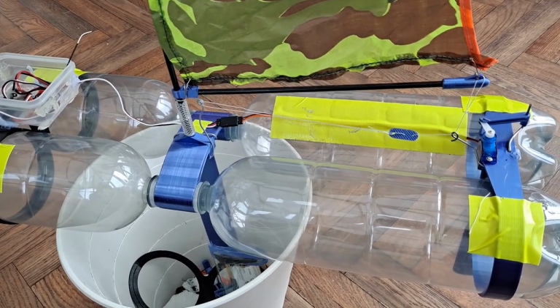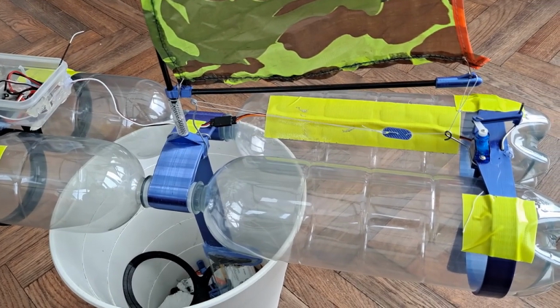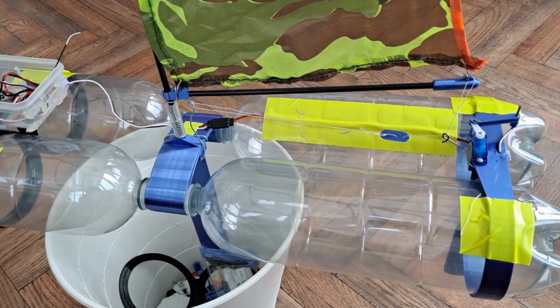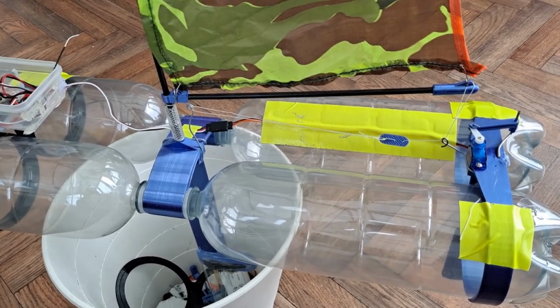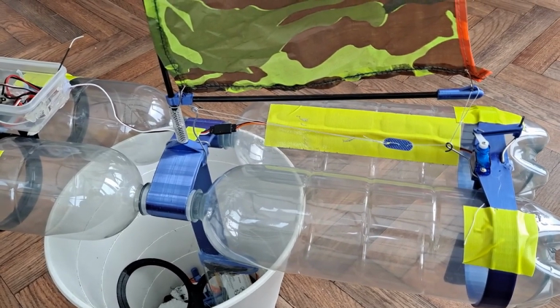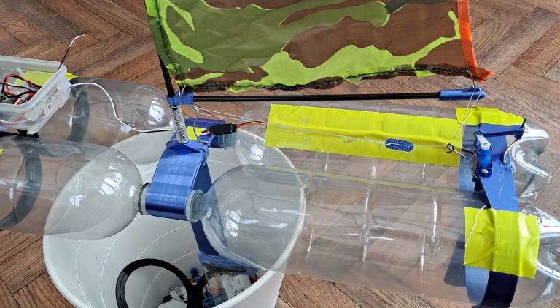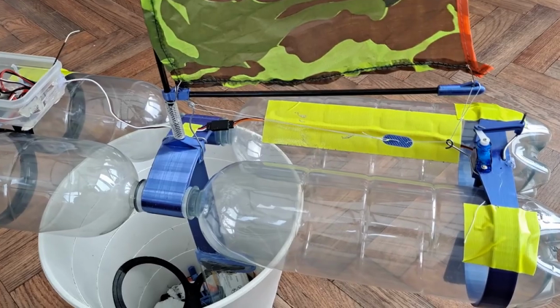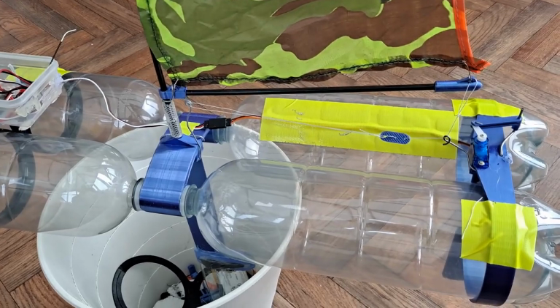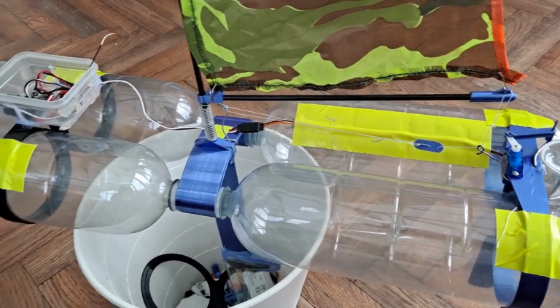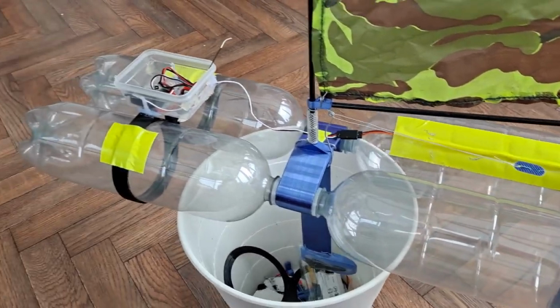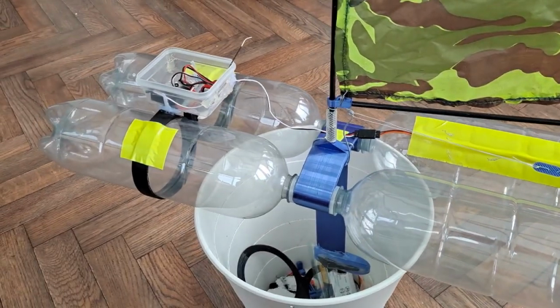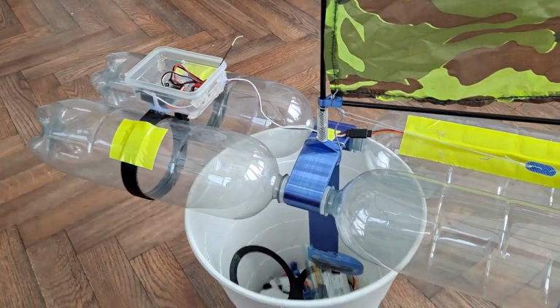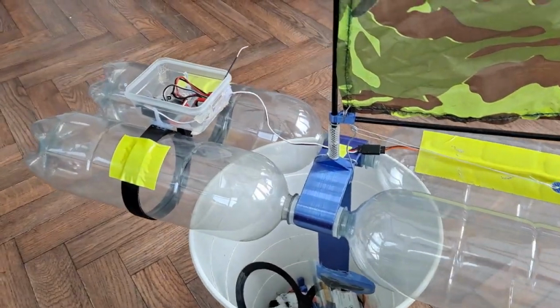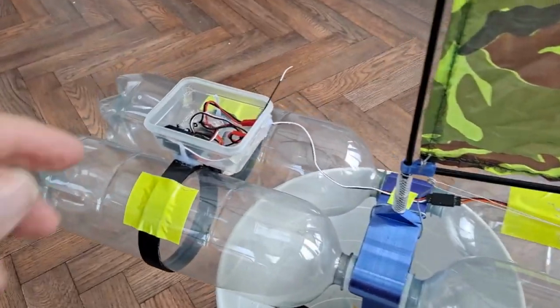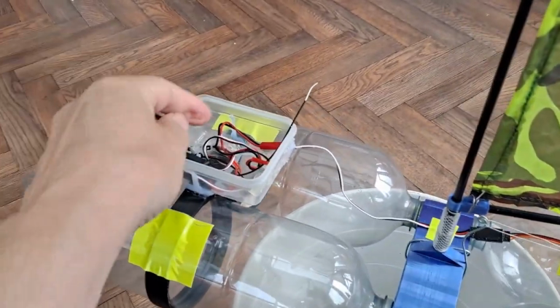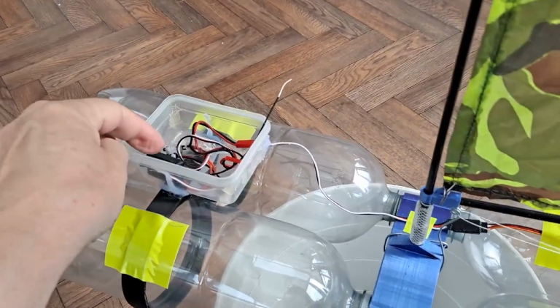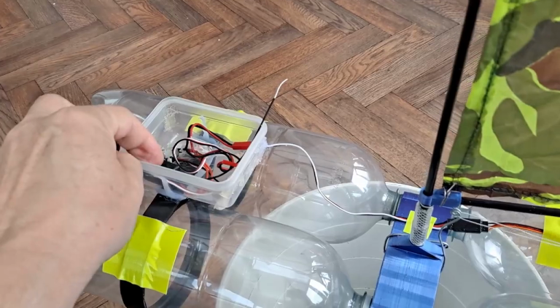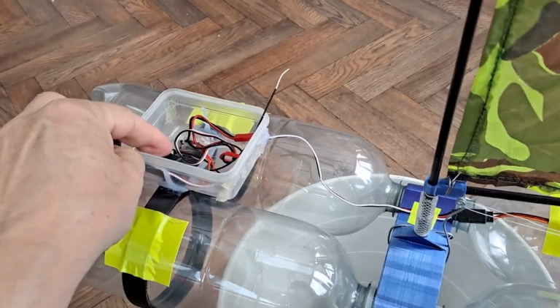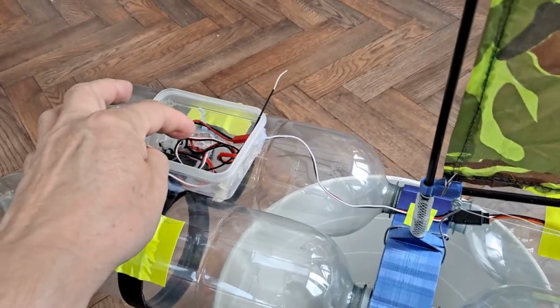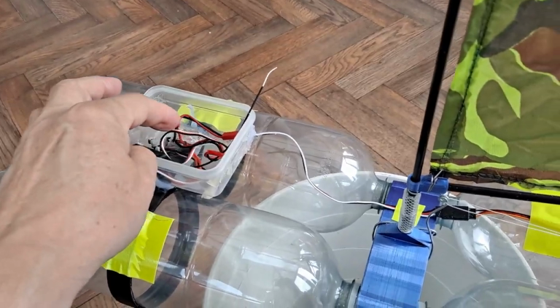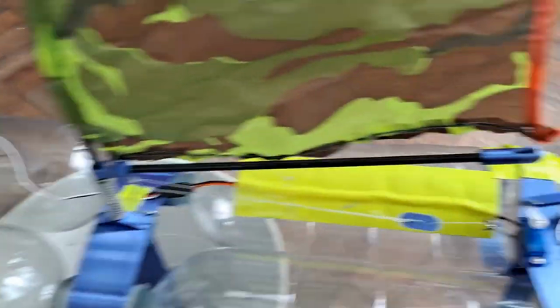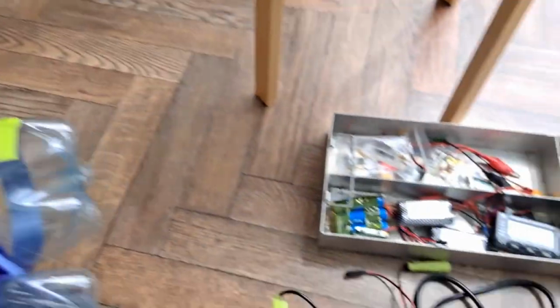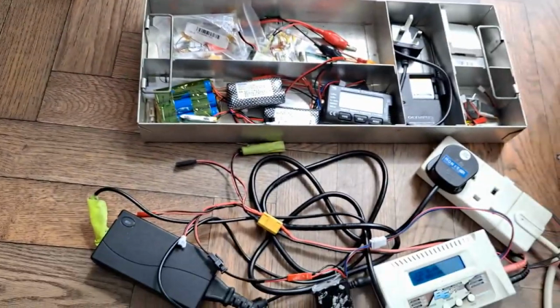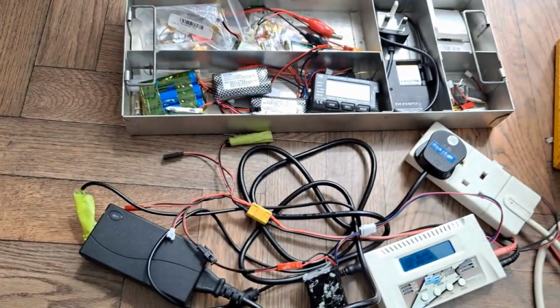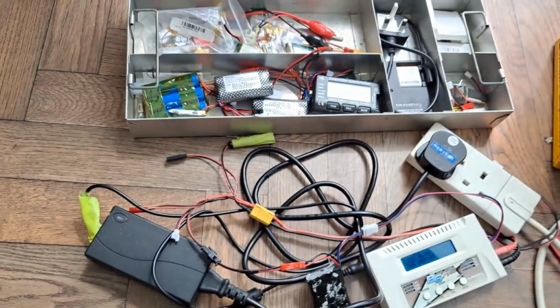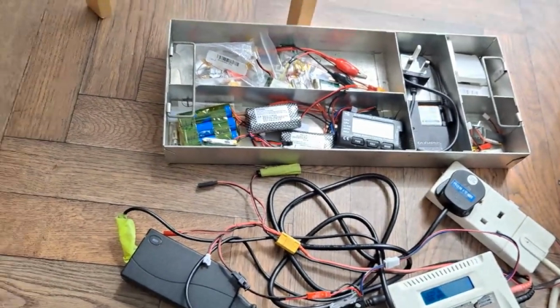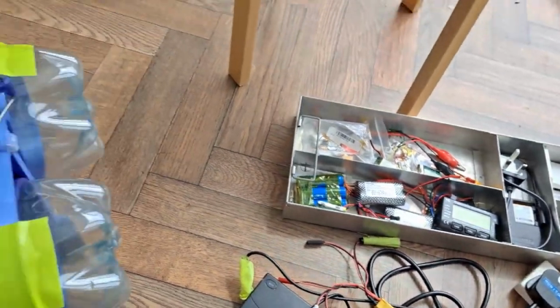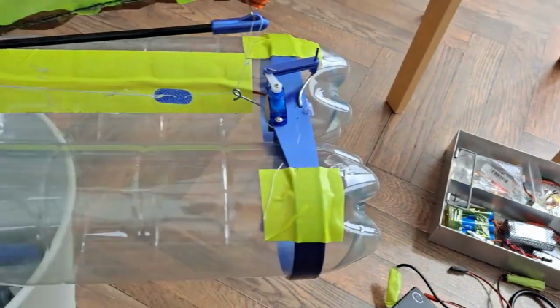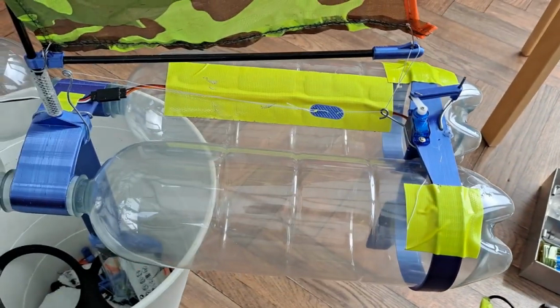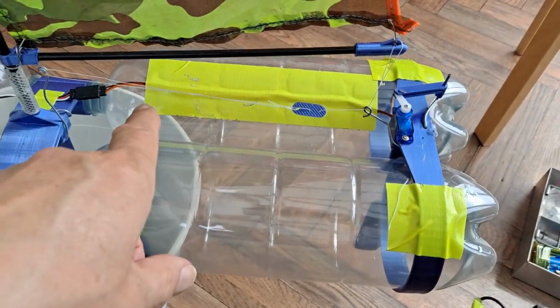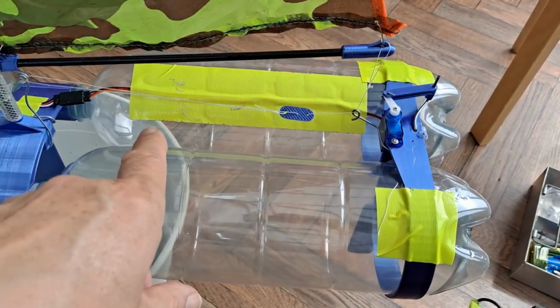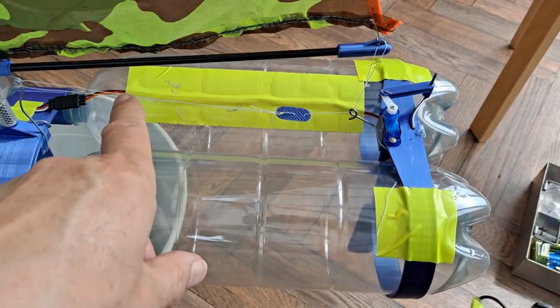We're going to try and put this on the water today. I've got a receiver, an ESC, the battery is on charge, and I've done a bit of rigging here.